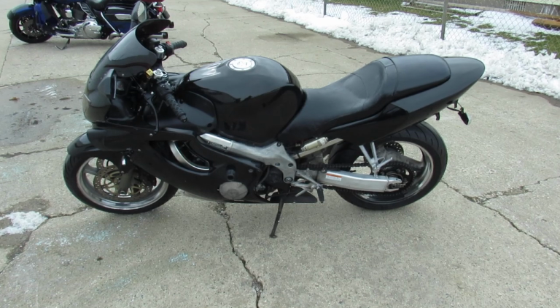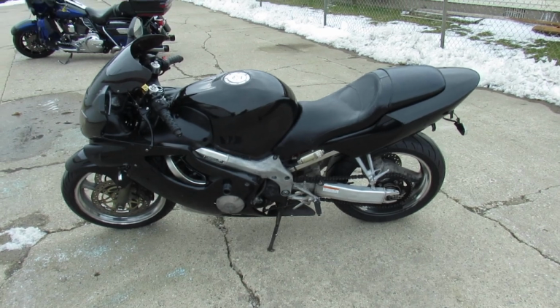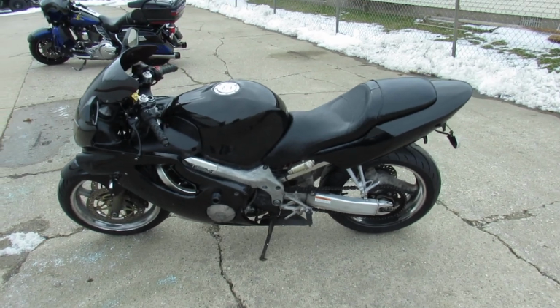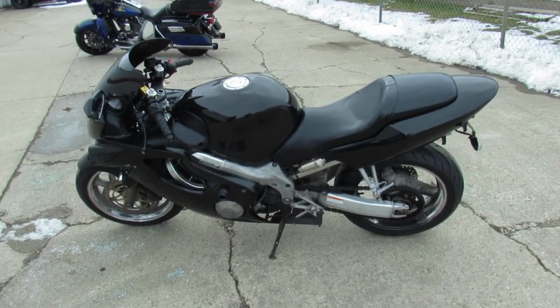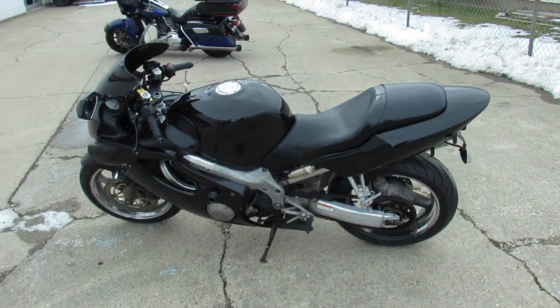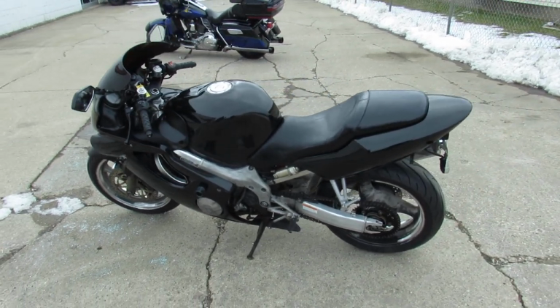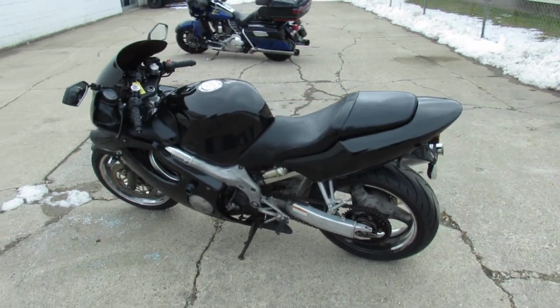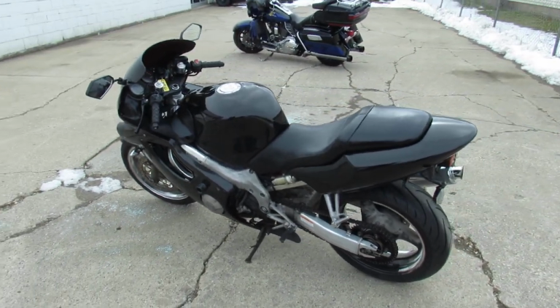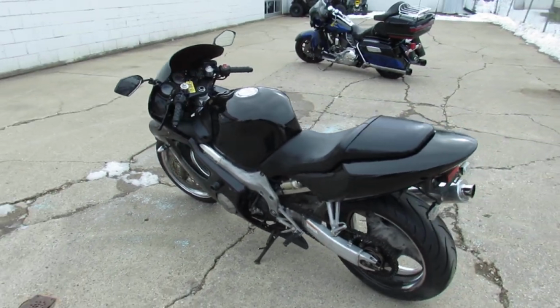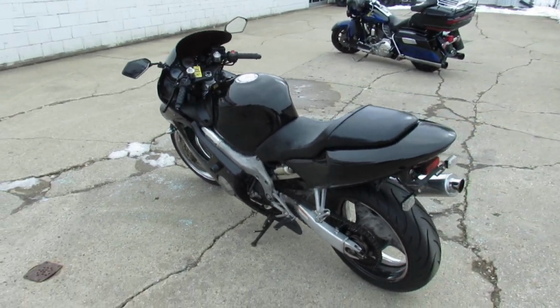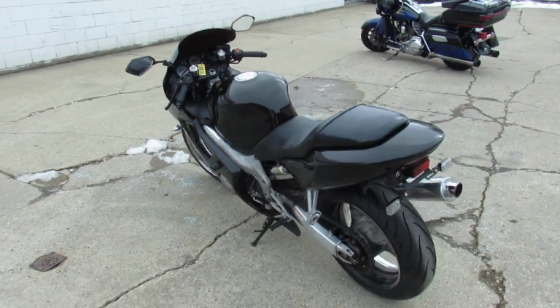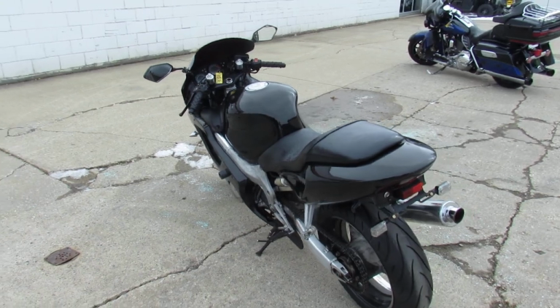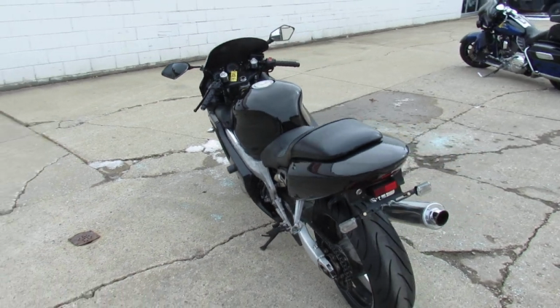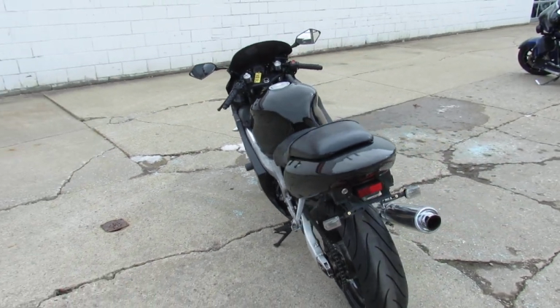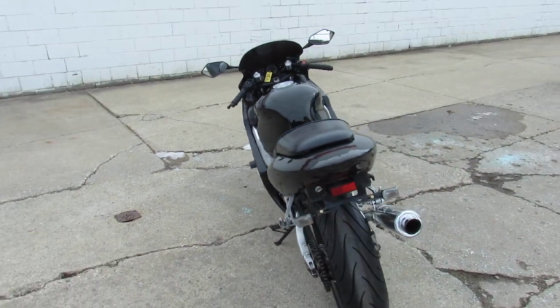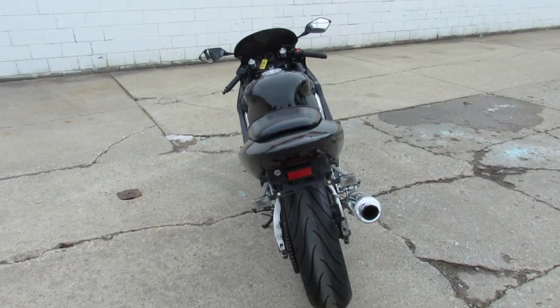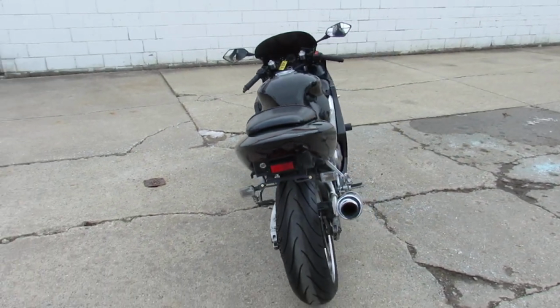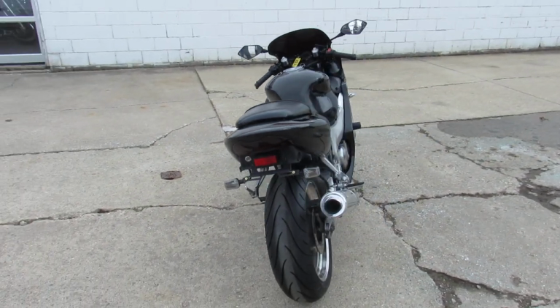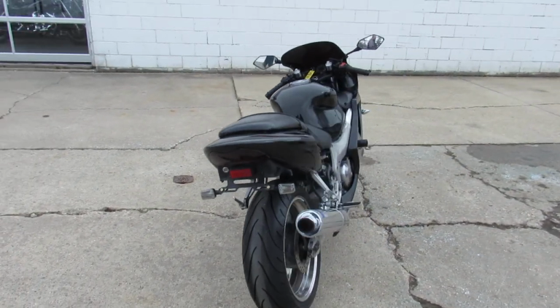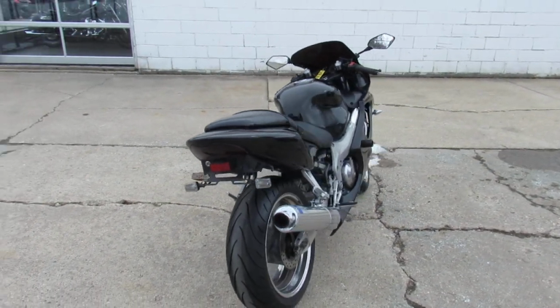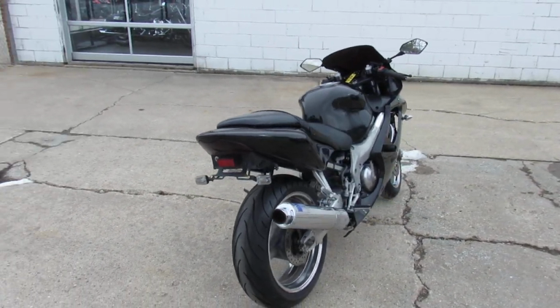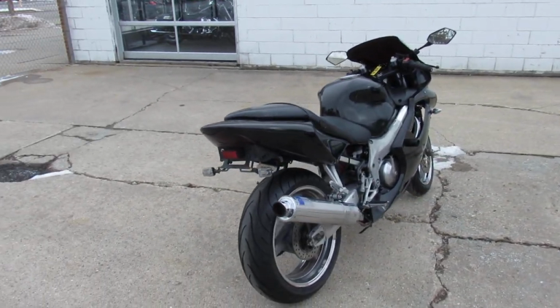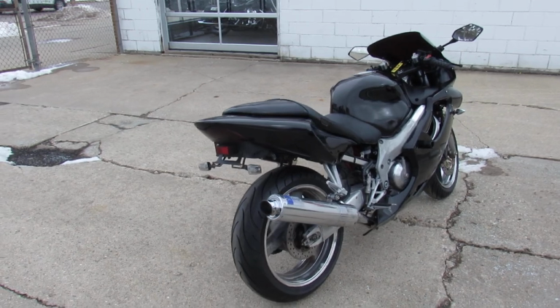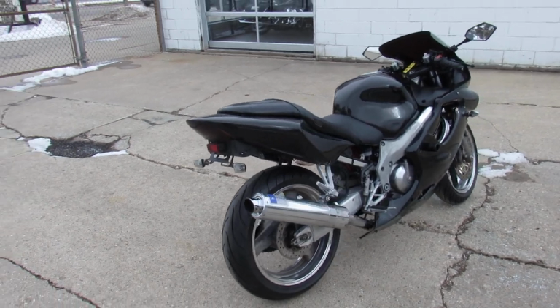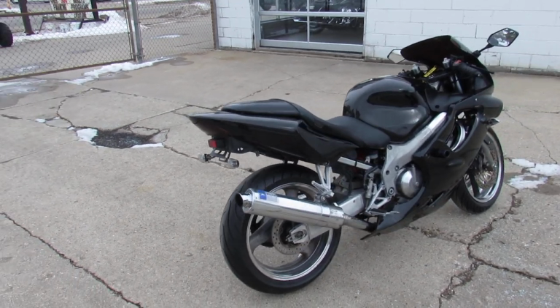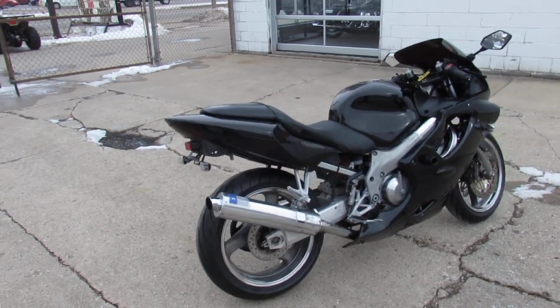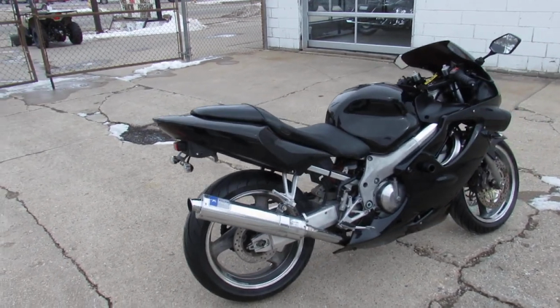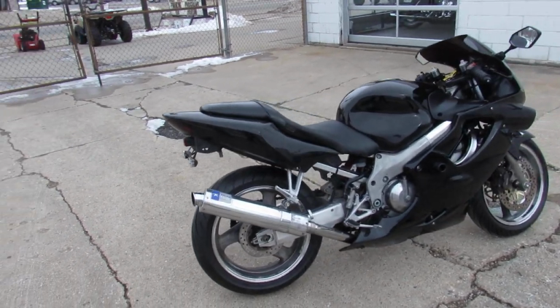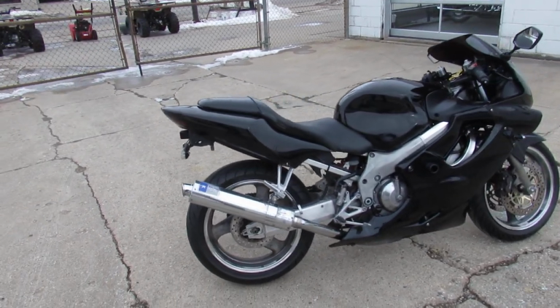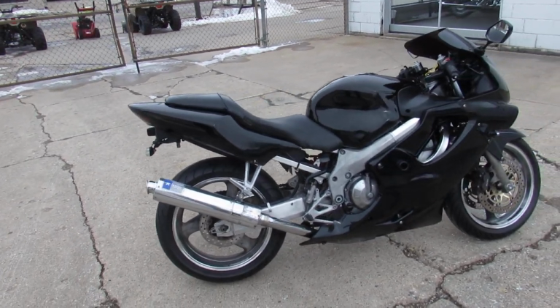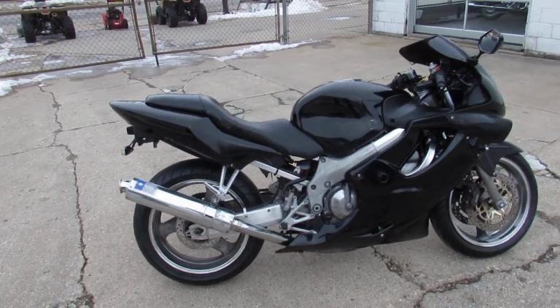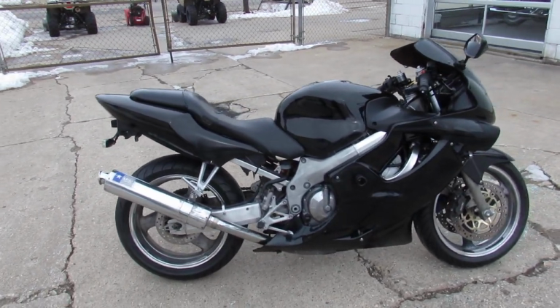Good afternoon, Approval Powersports here doing some videos on the used sport bikes. Today I'm going to show you the 99 Honda CBR600 for sale. All blacked out, it's got the frame sliders and the D&D exhaust — it sounds great. Just serviced at a factory authorized Honda dealership.